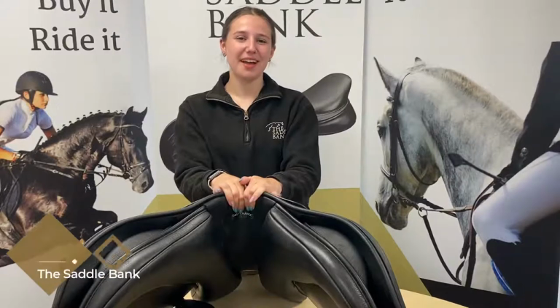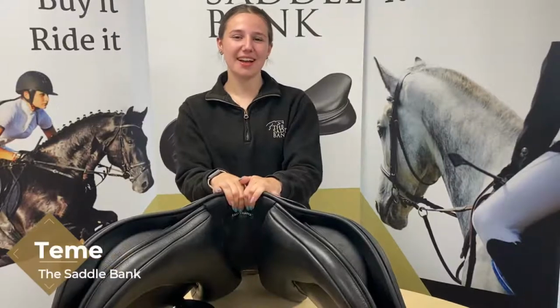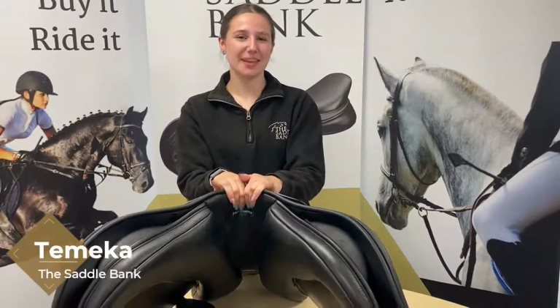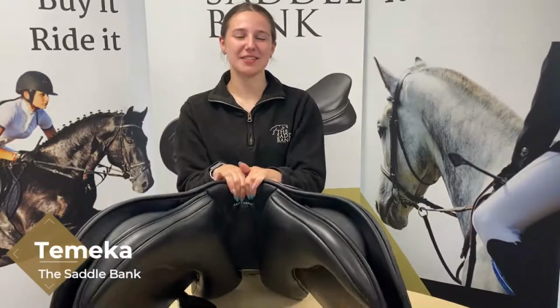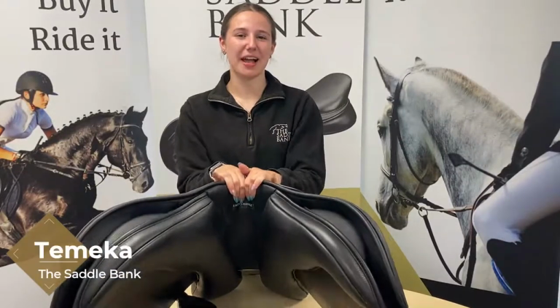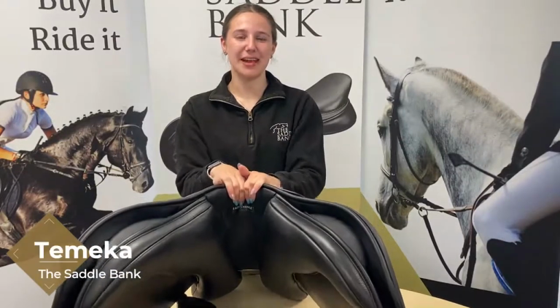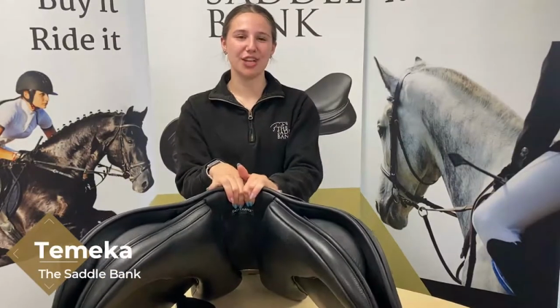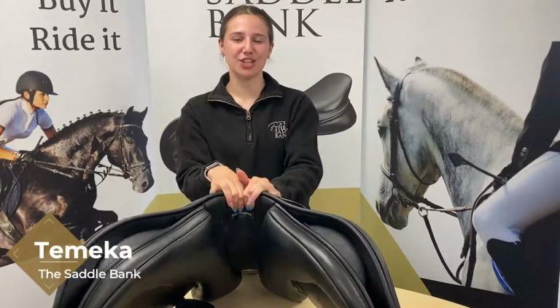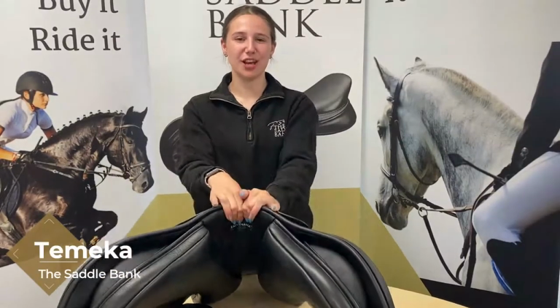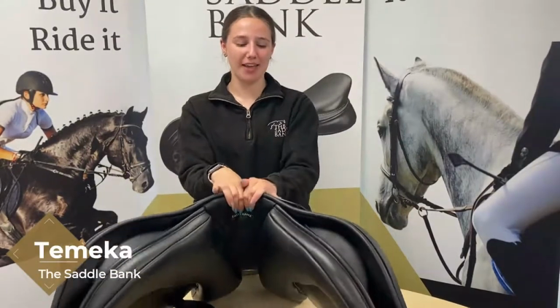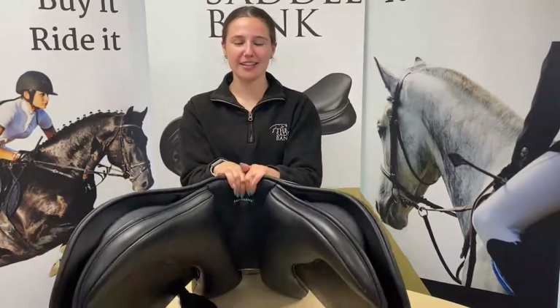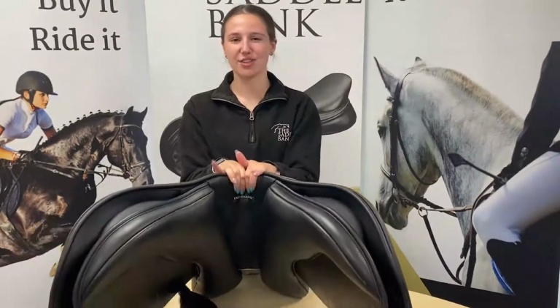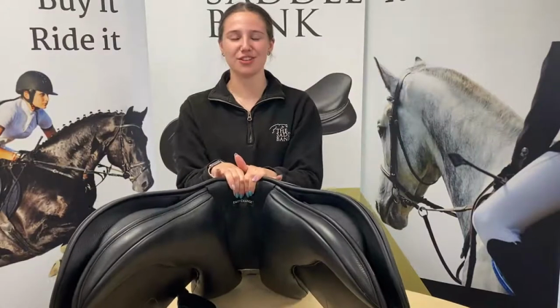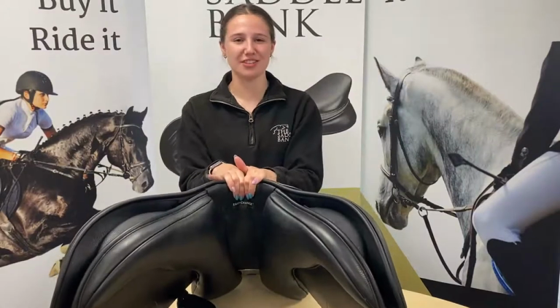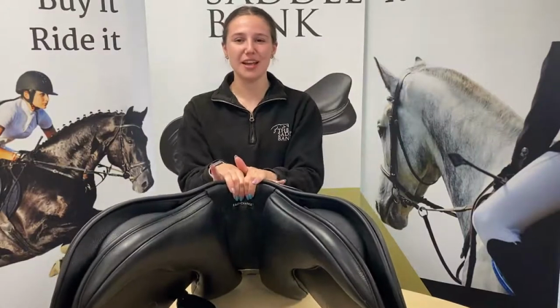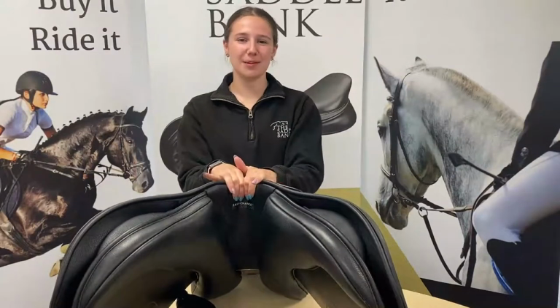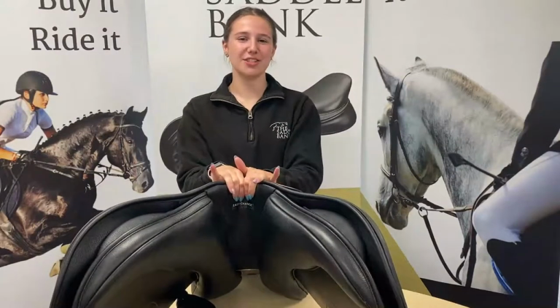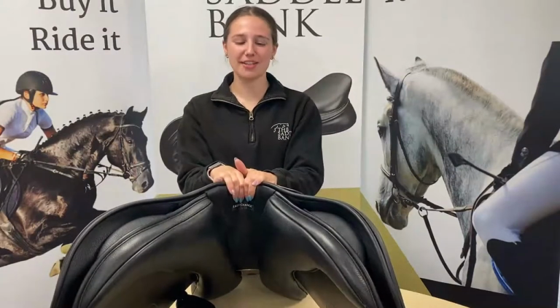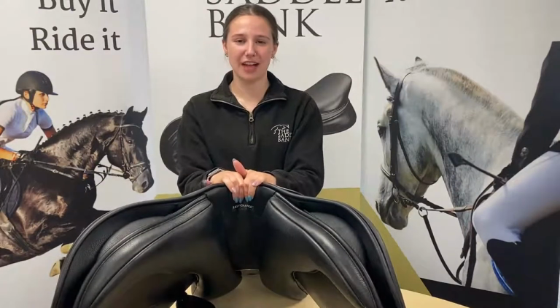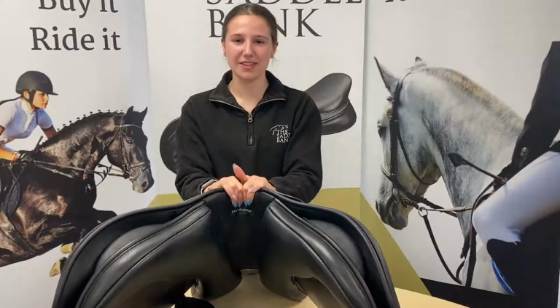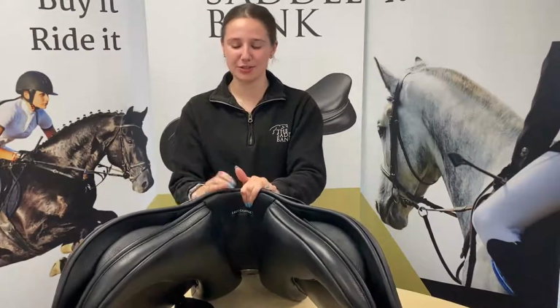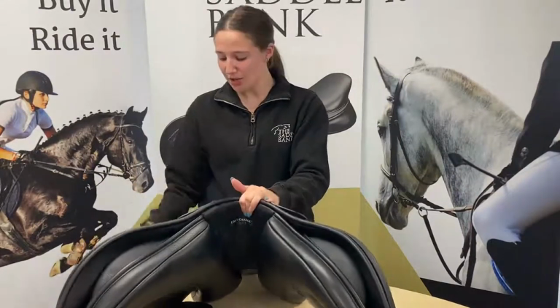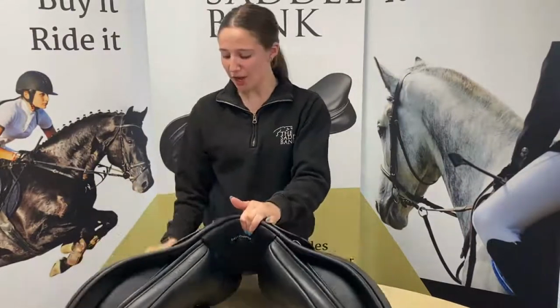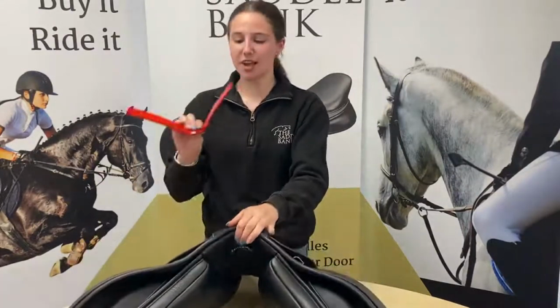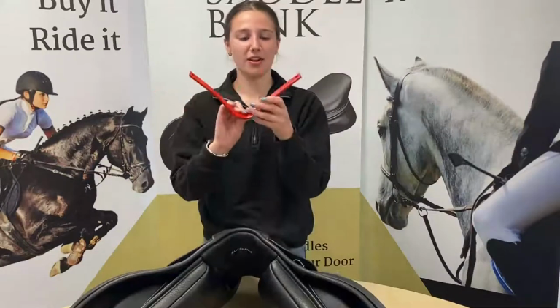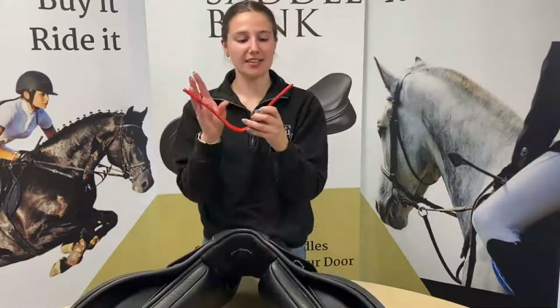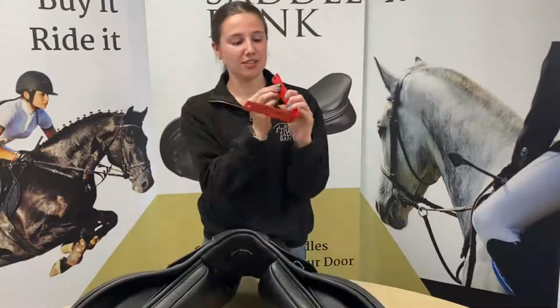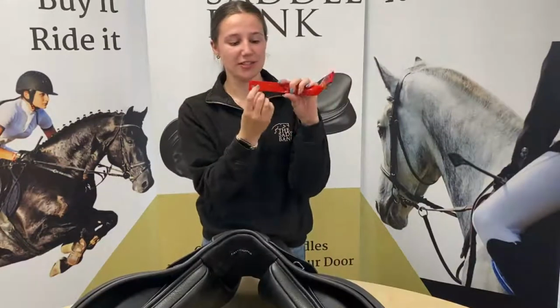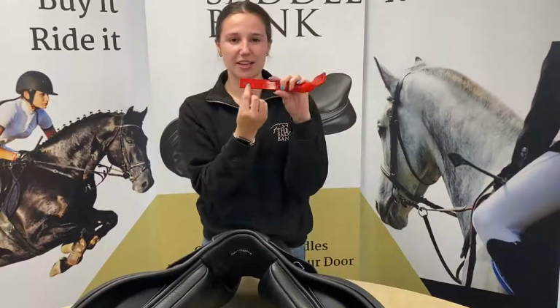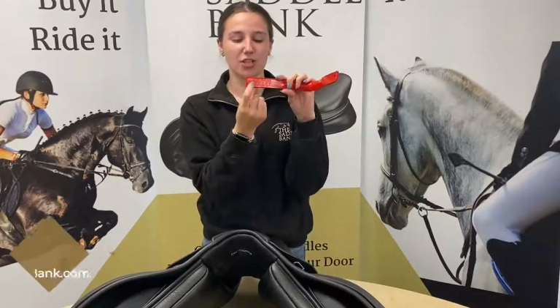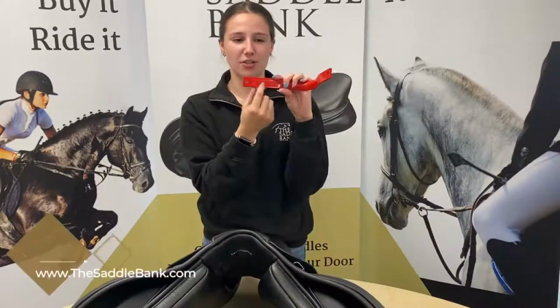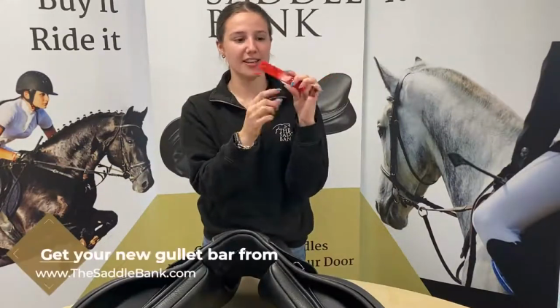Hi guys, it's me here from the Saddle Bank, and today I'm going to show you how to change a gullet bar in an easy change fit solution saddle. This applies to Bates, Arena, and Wintec saddles. The bars look like this — you can see it's got the easy change gullet on the side.